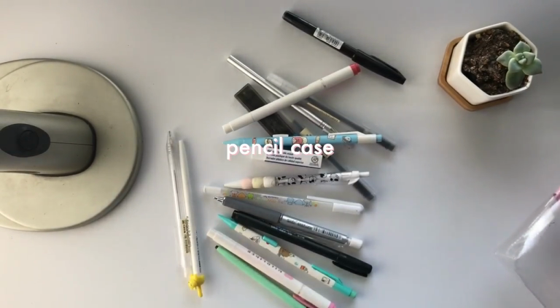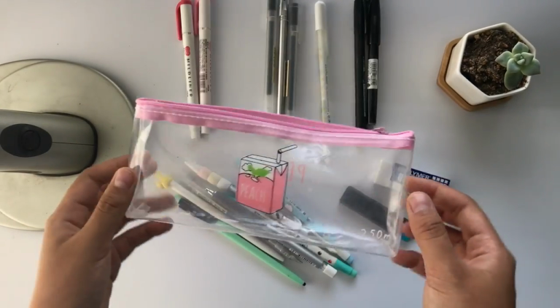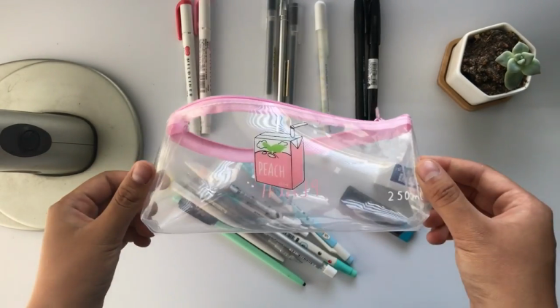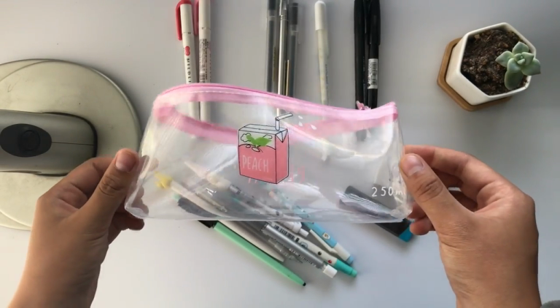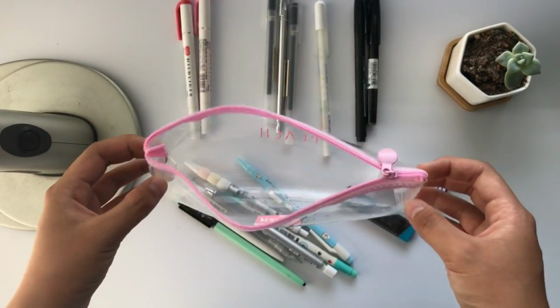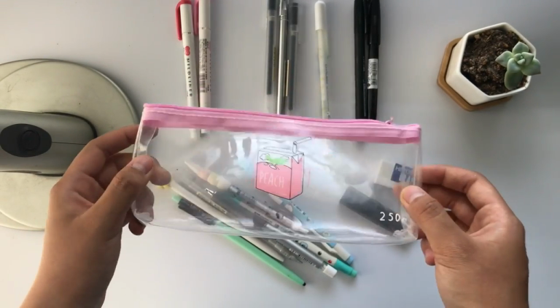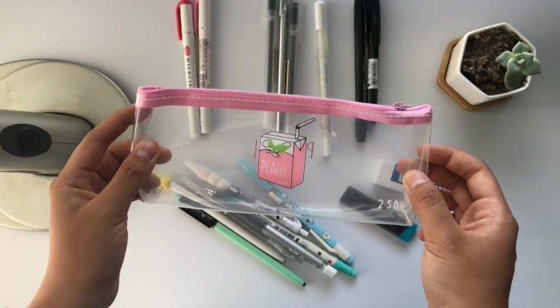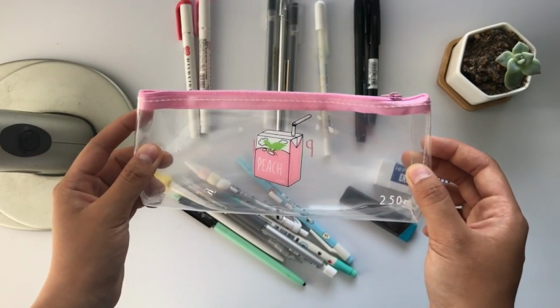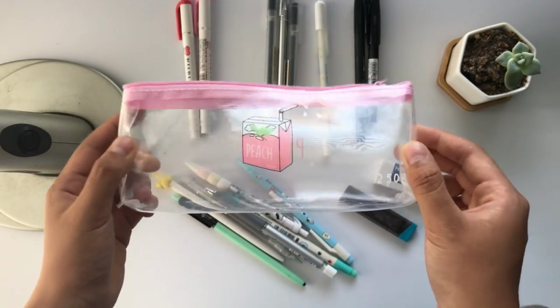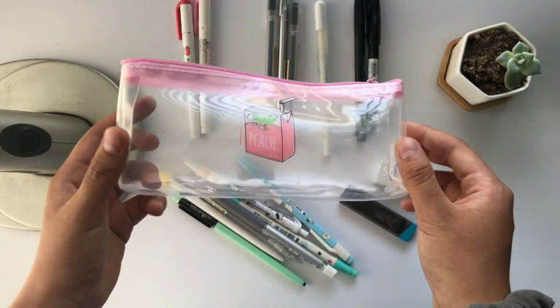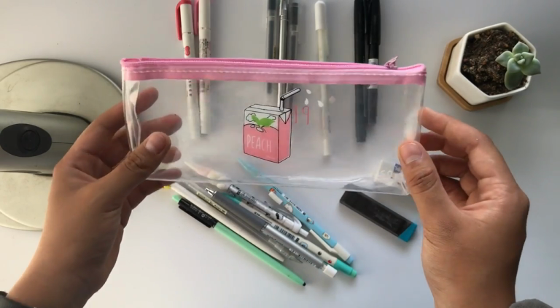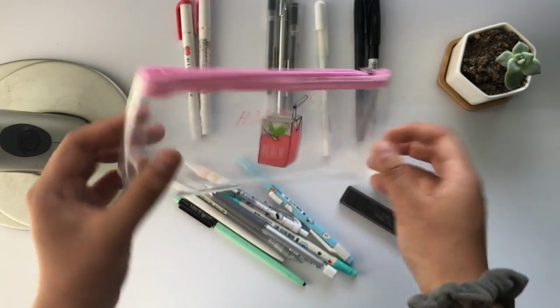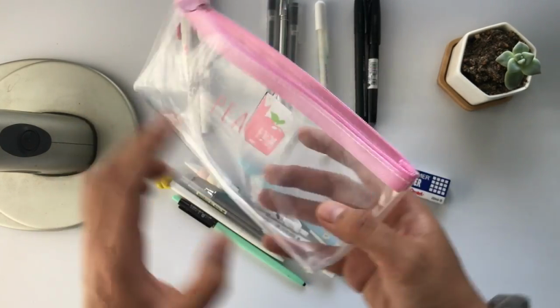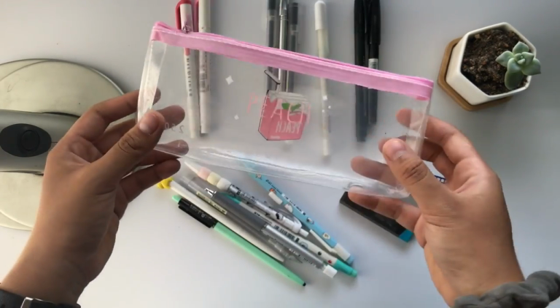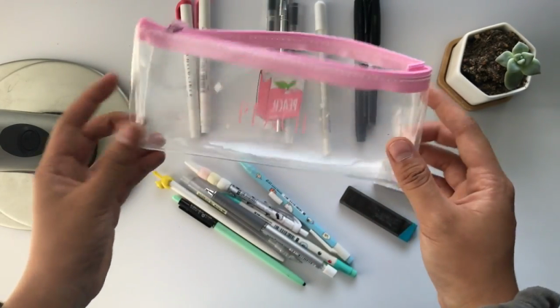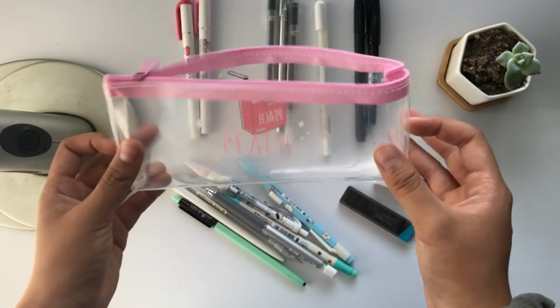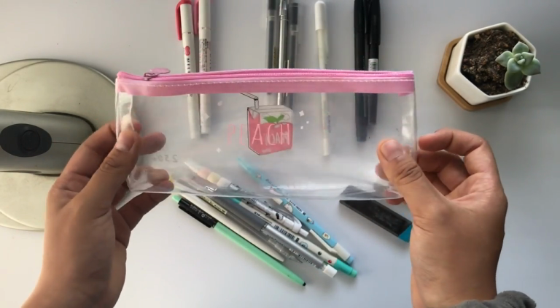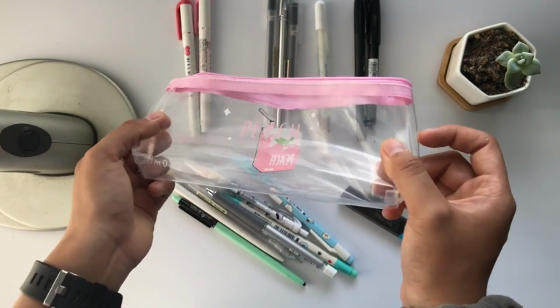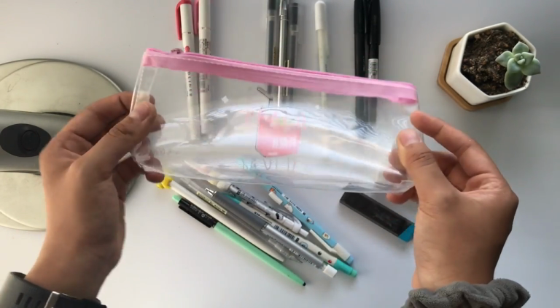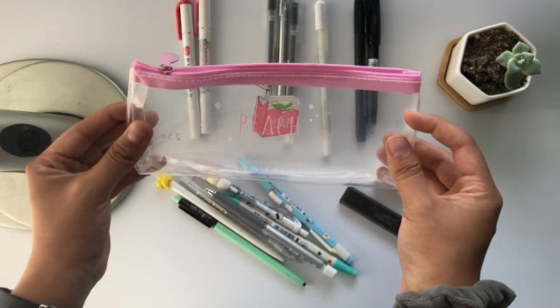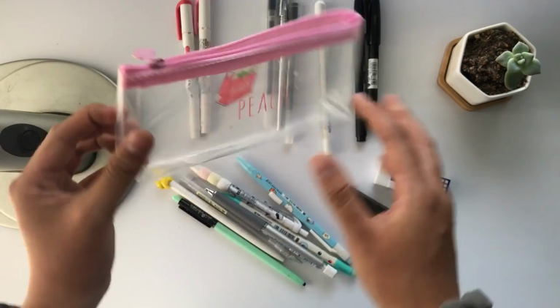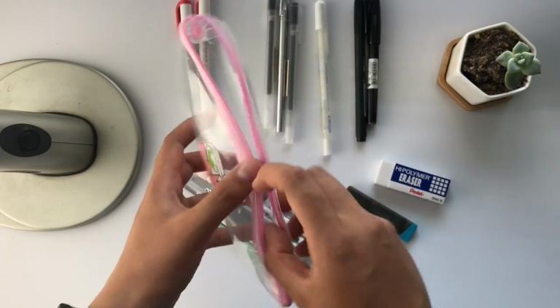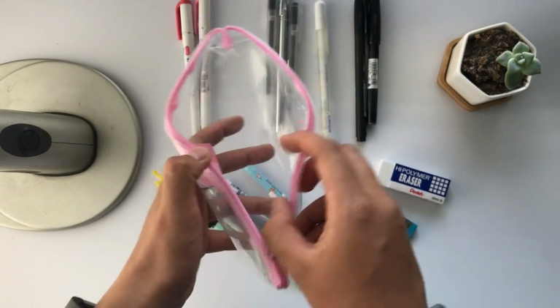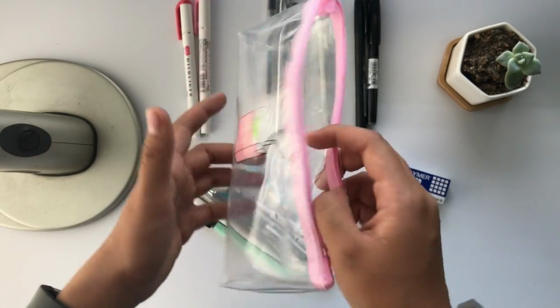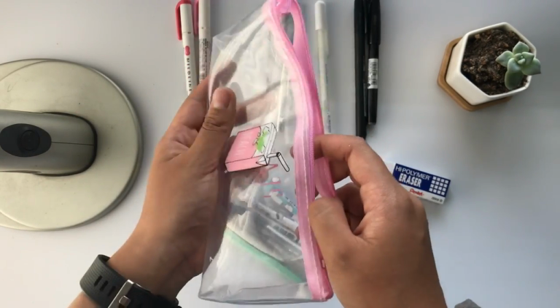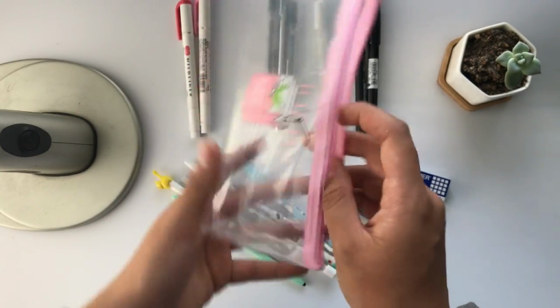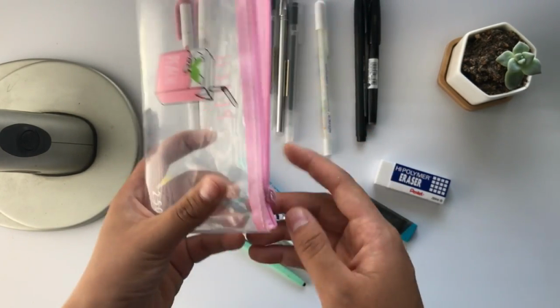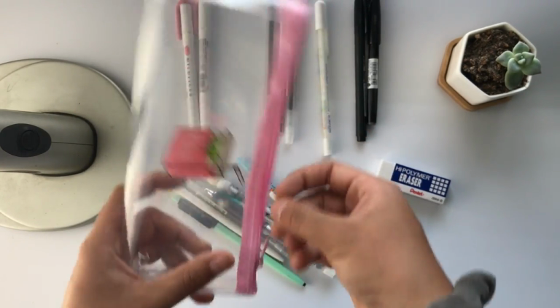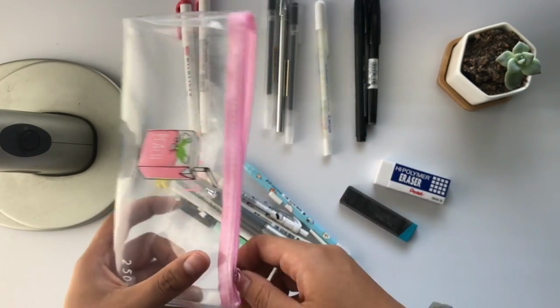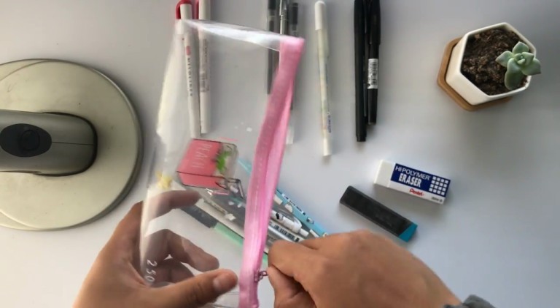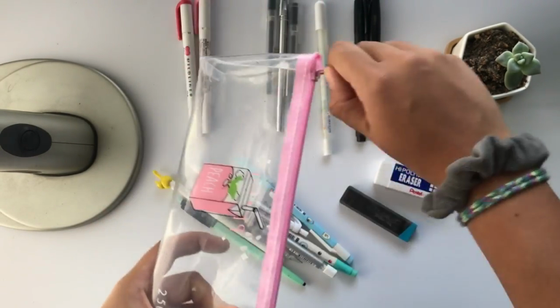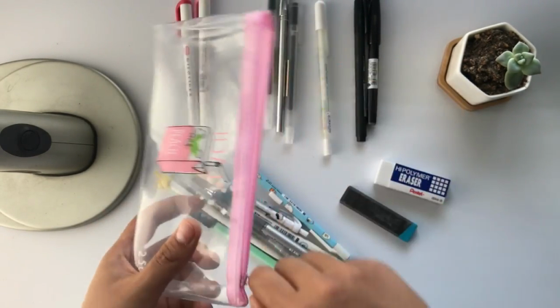So this is my pencil case. I got it off of AliExpress, and it's actually really big and can fit a lot of things. It's also really adorable — very sturdy, plastic, and it has a zipper at the top.